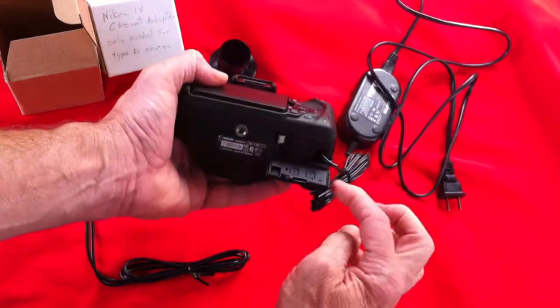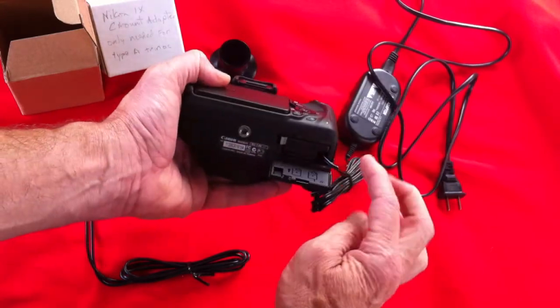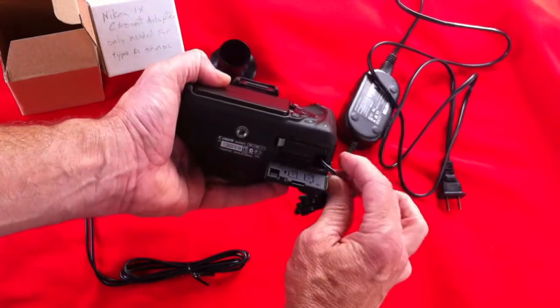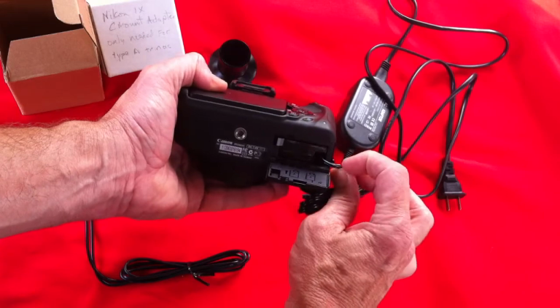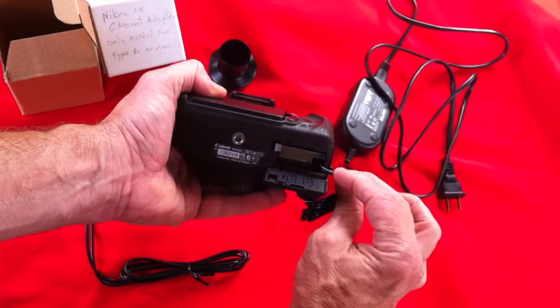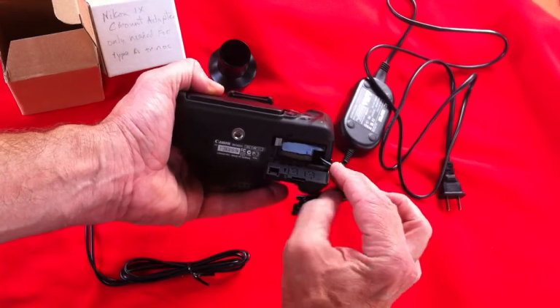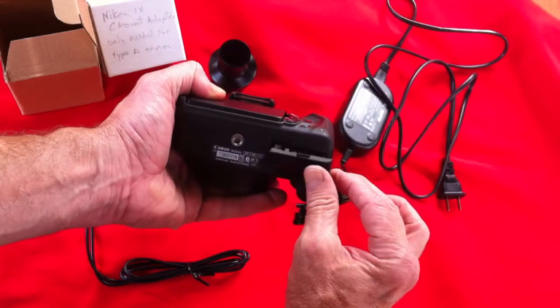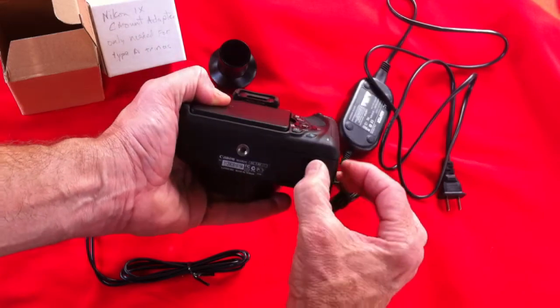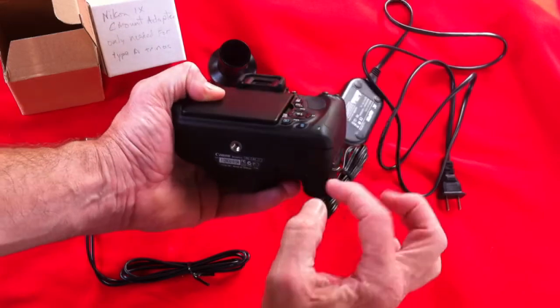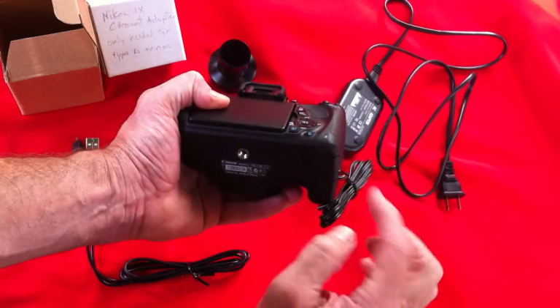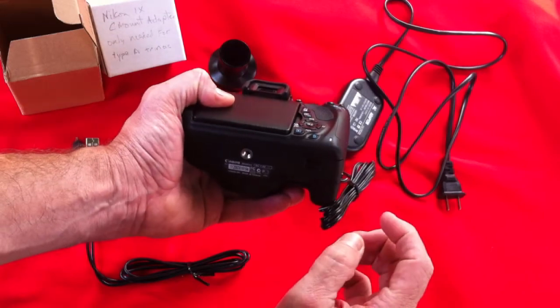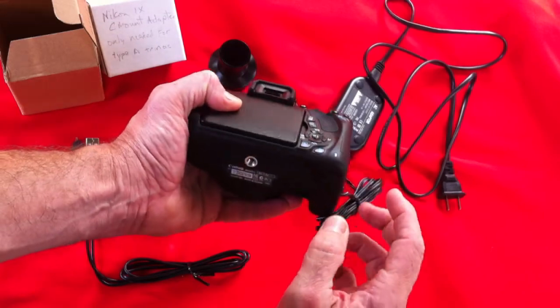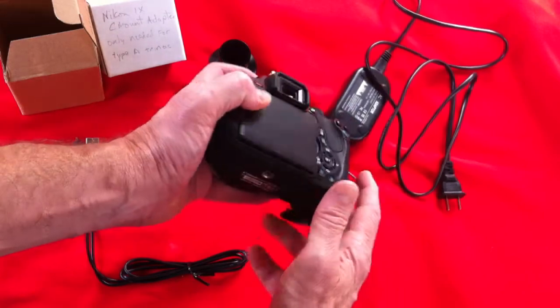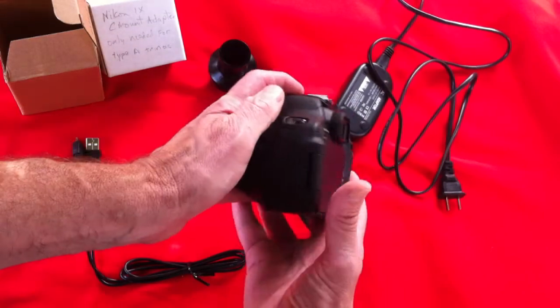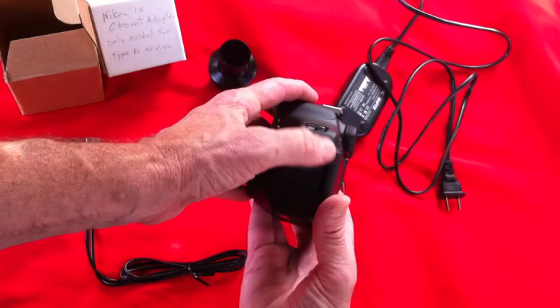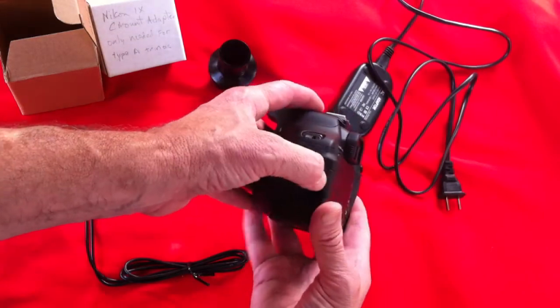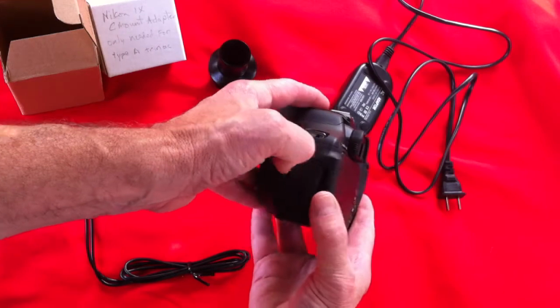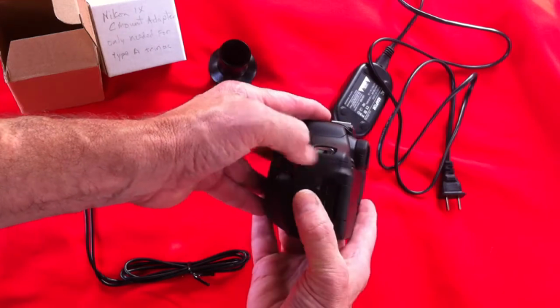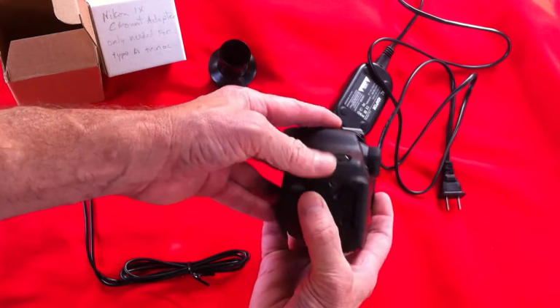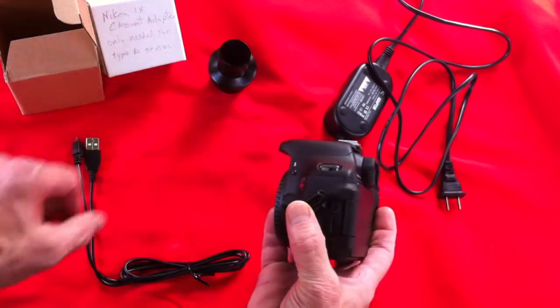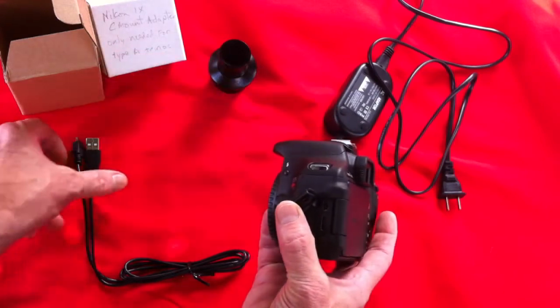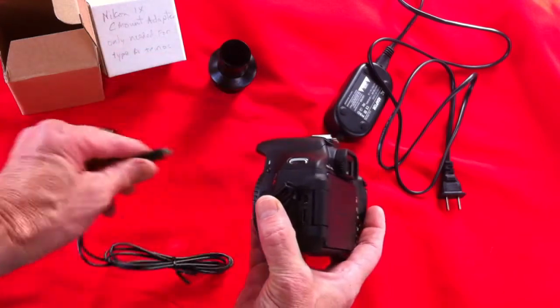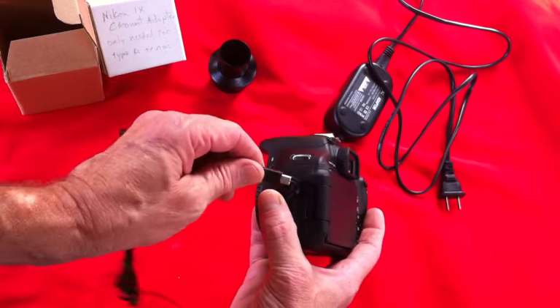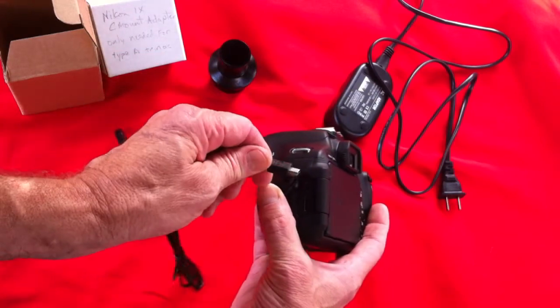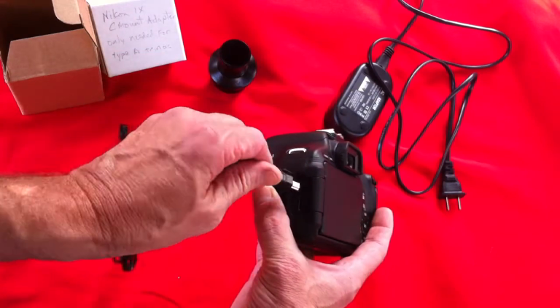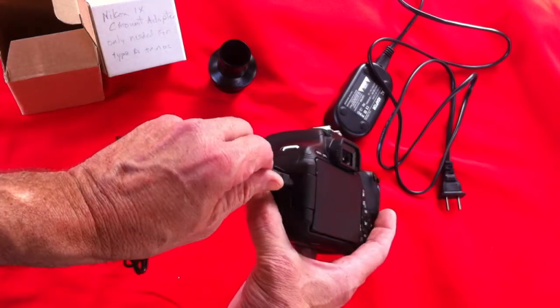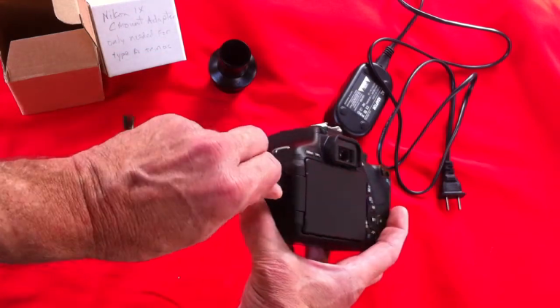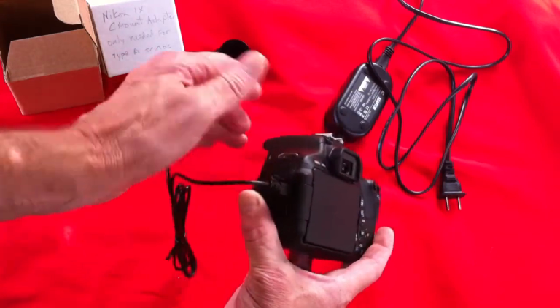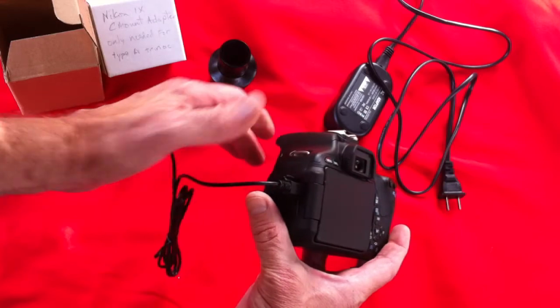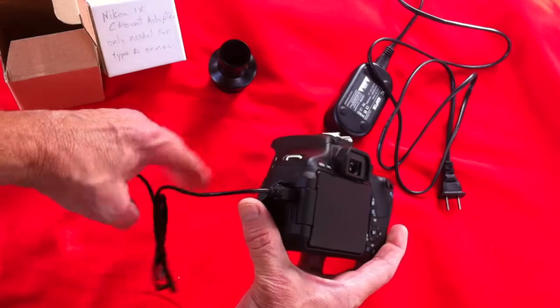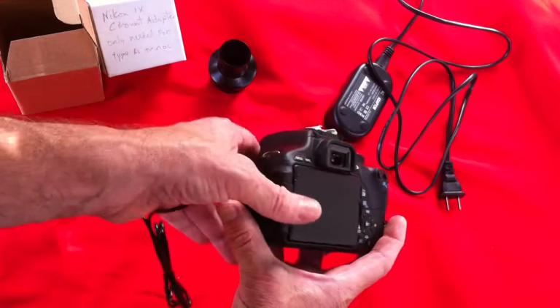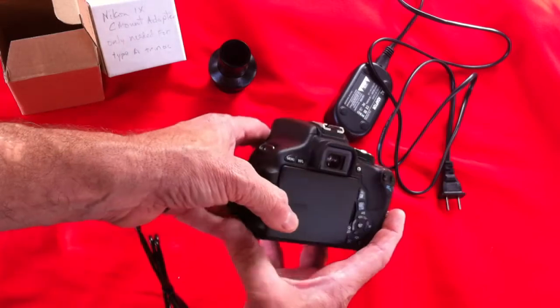The cable goes out through that little rubber port on the side so the door shuts all the way. On the other side of the body we'll put in the USB mini that will connect to the computer.